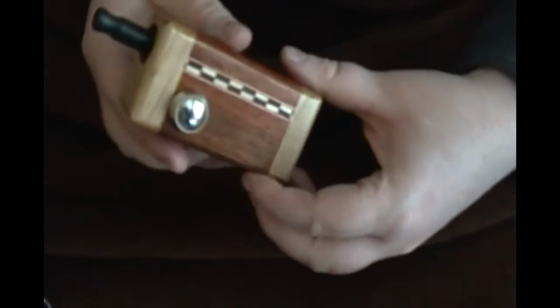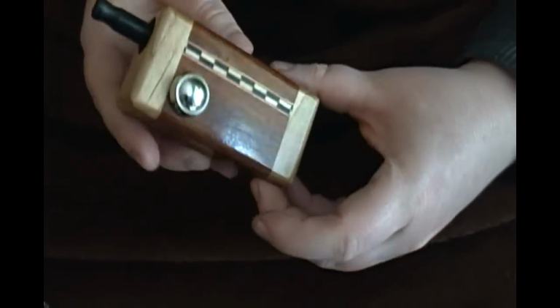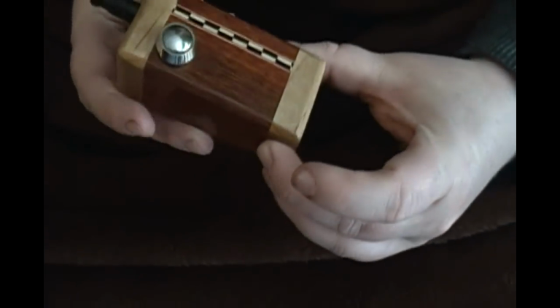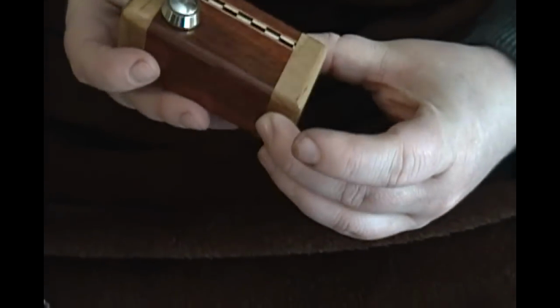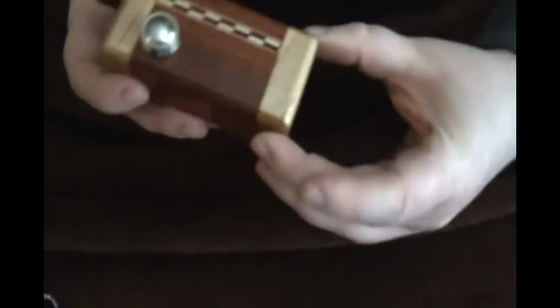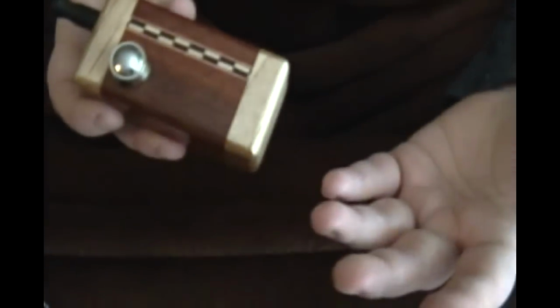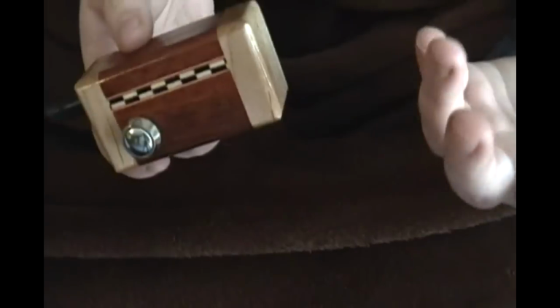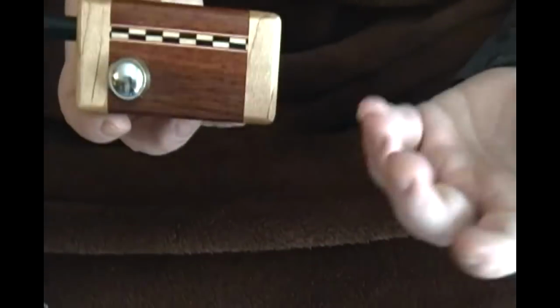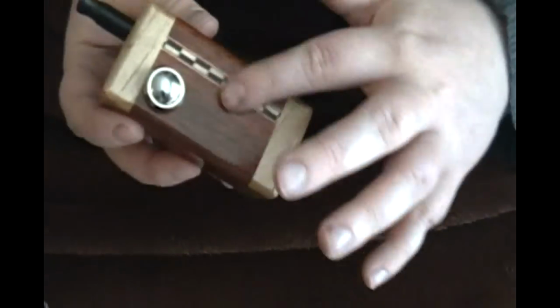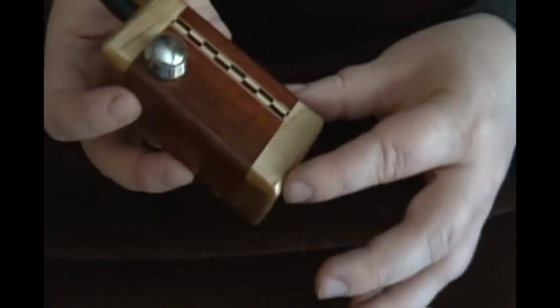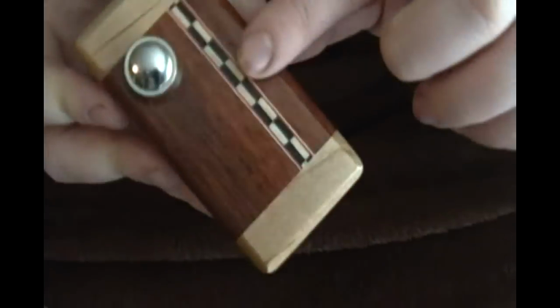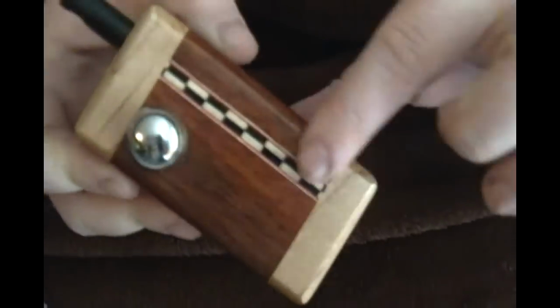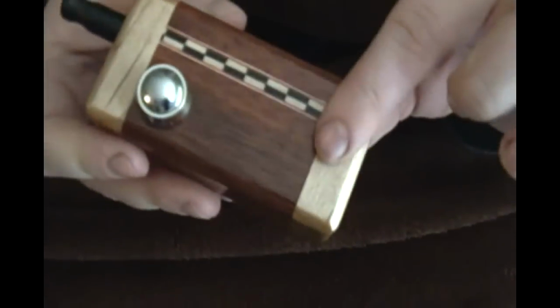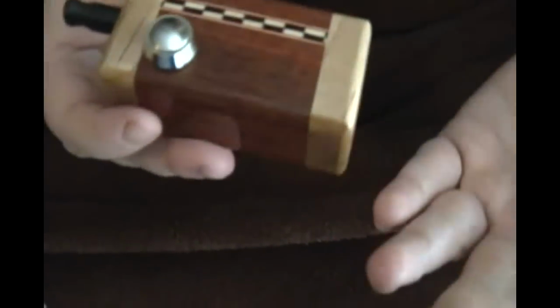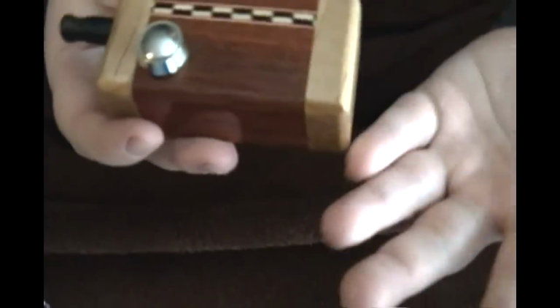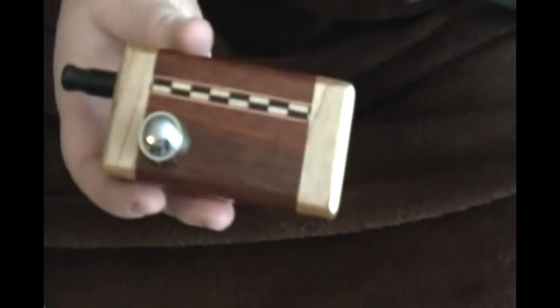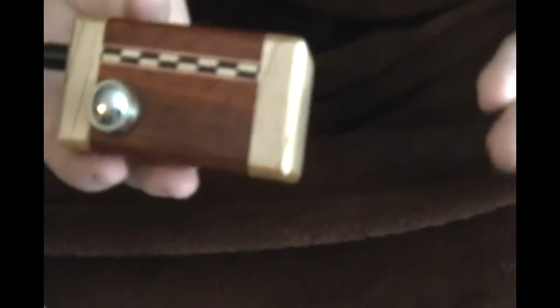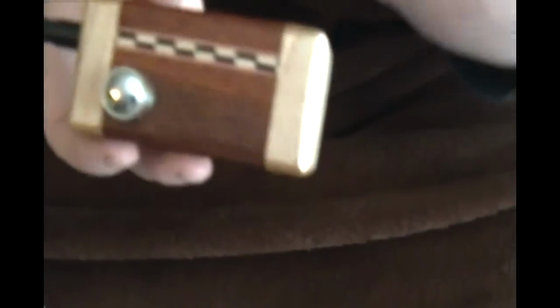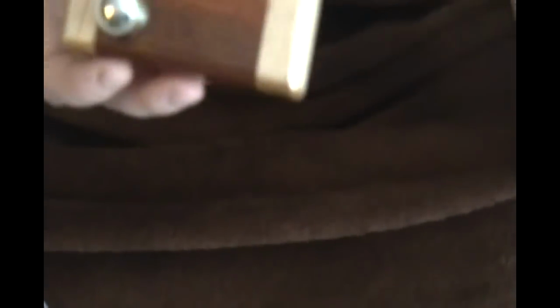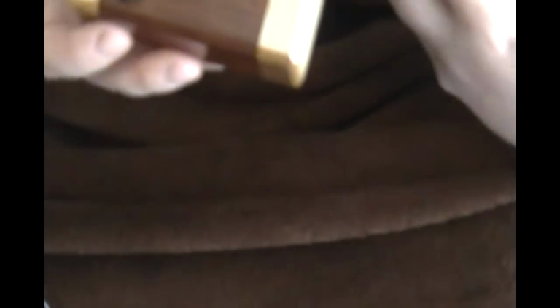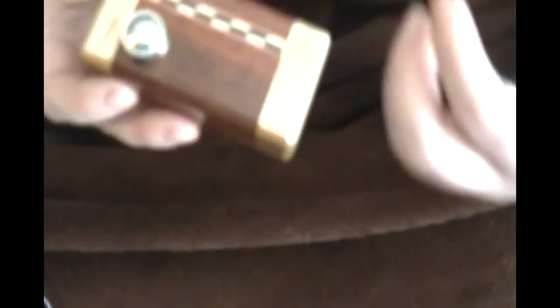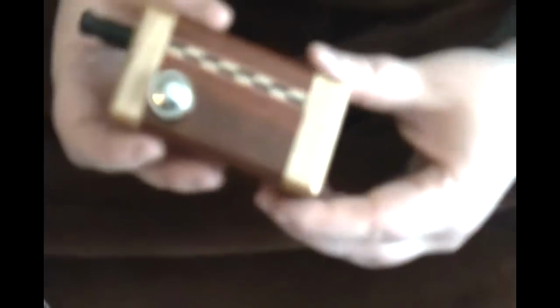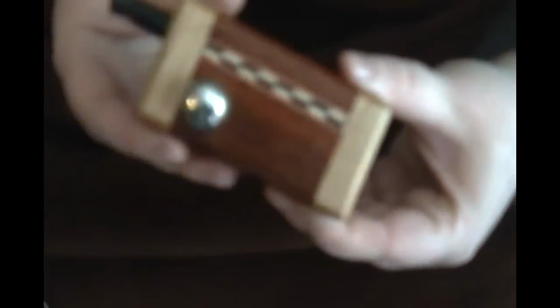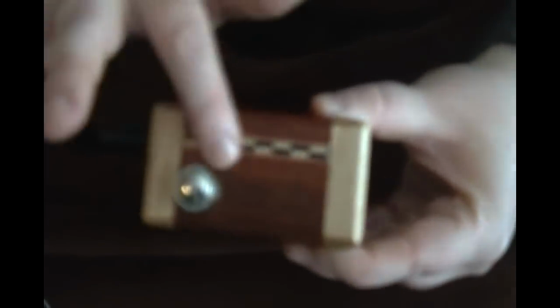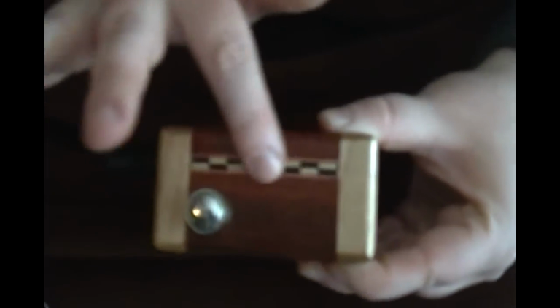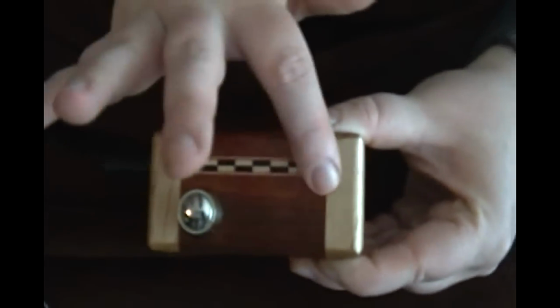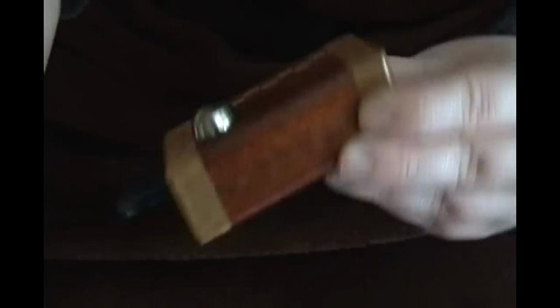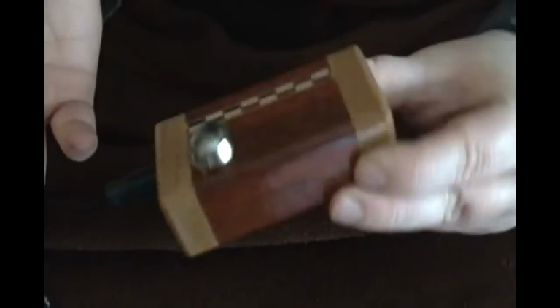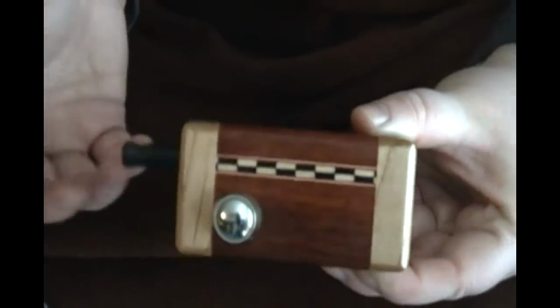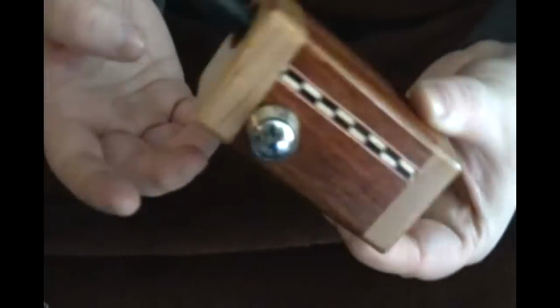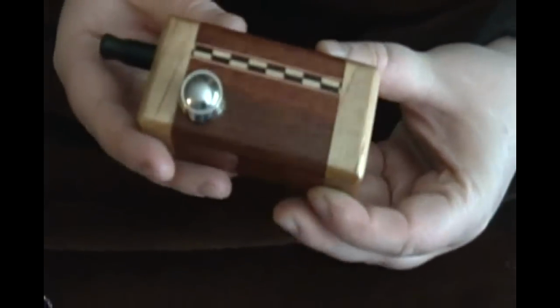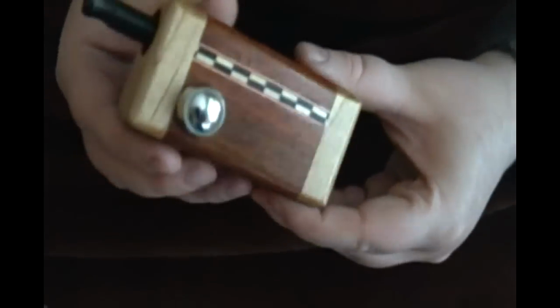I've been really pleased with it. The craftsmanship is beautiful. It has a nice lacquered finish on just wood — there's no staining or anything that I'm aware of. And the inlay is flush with the body.